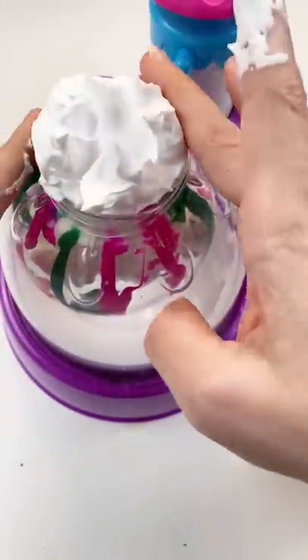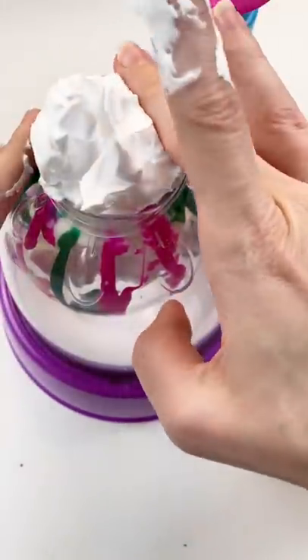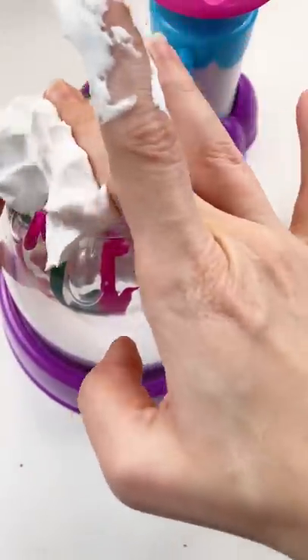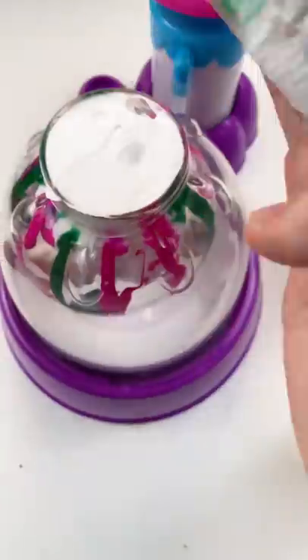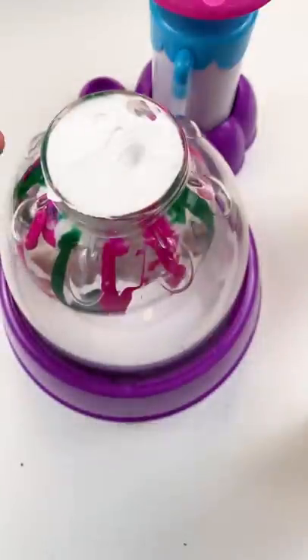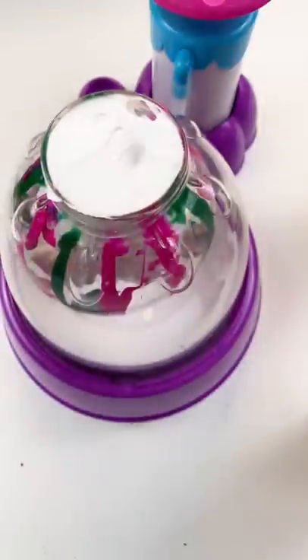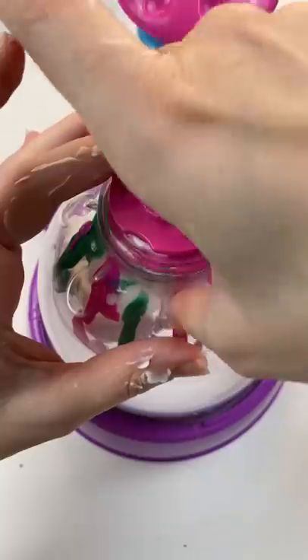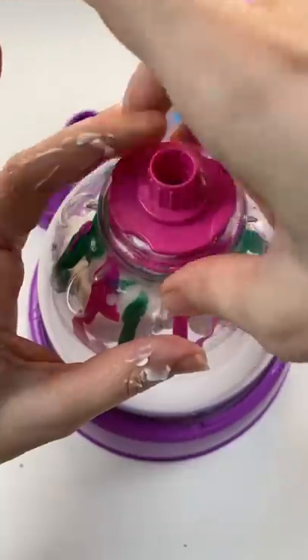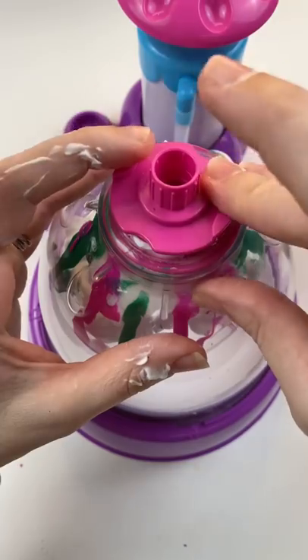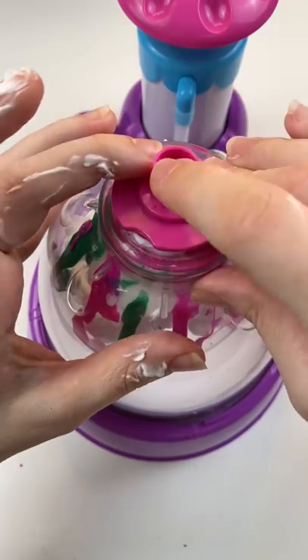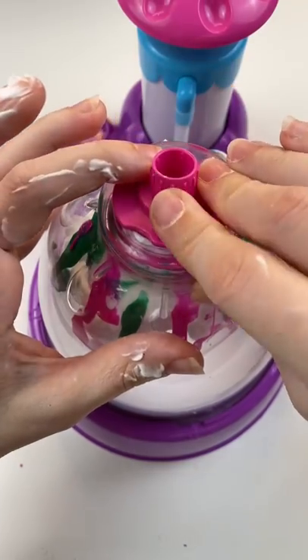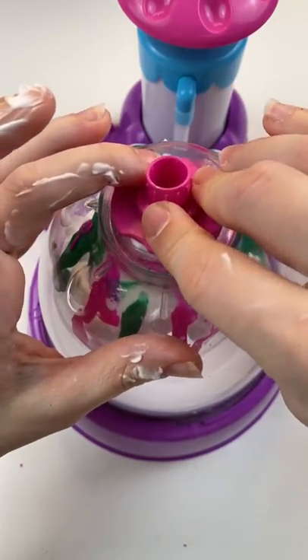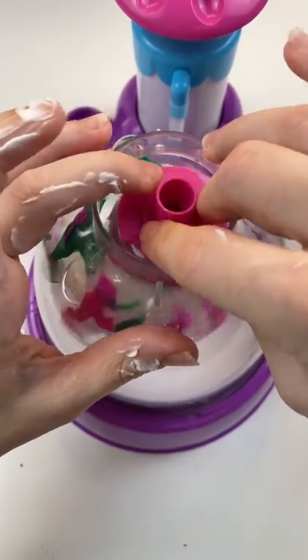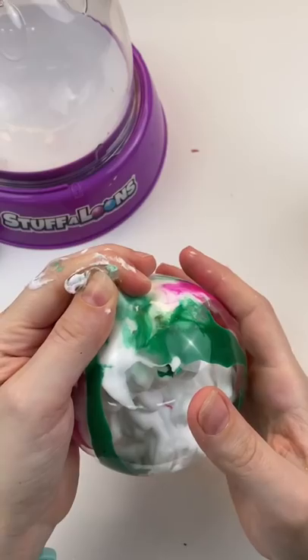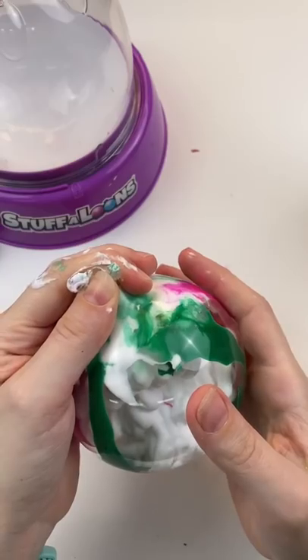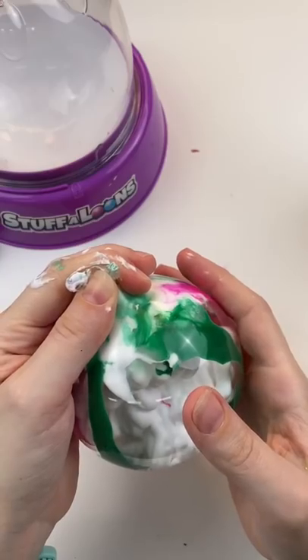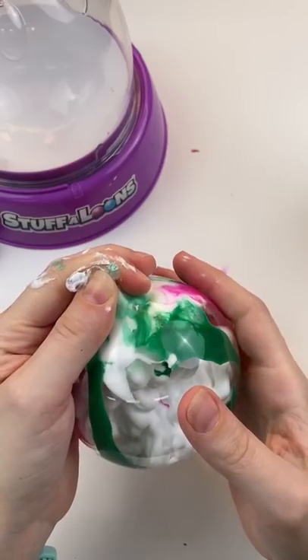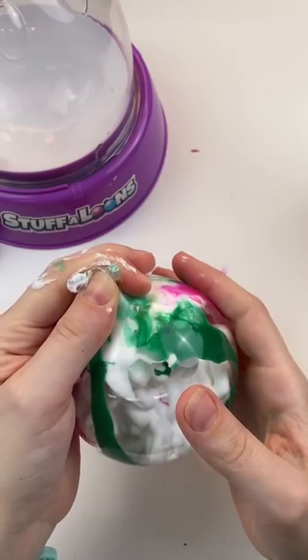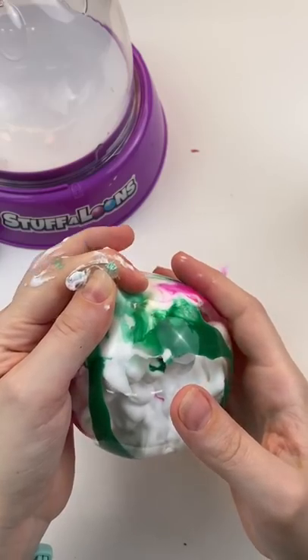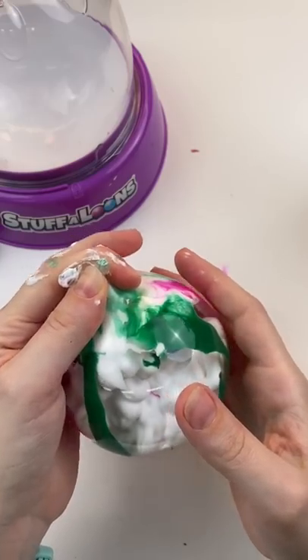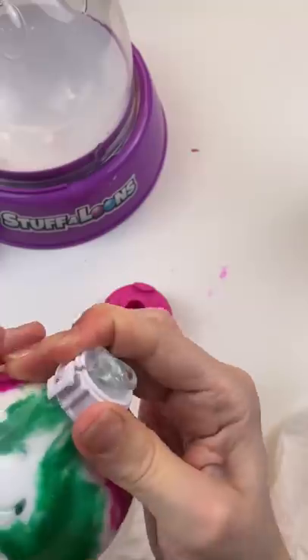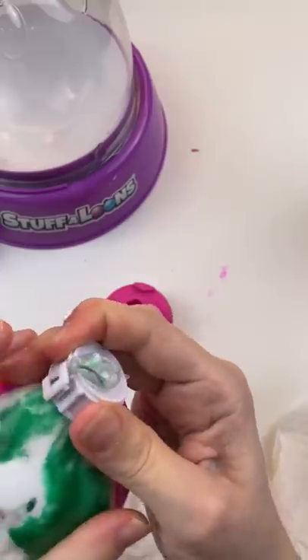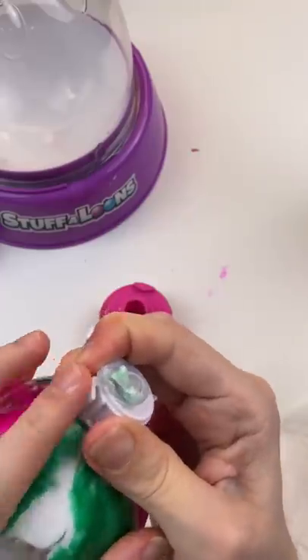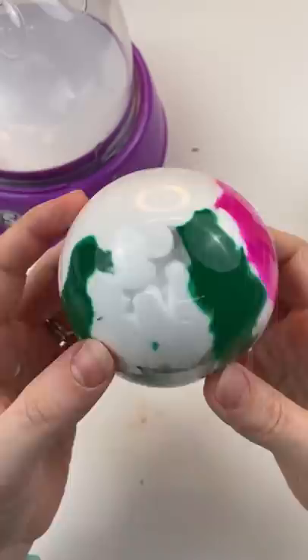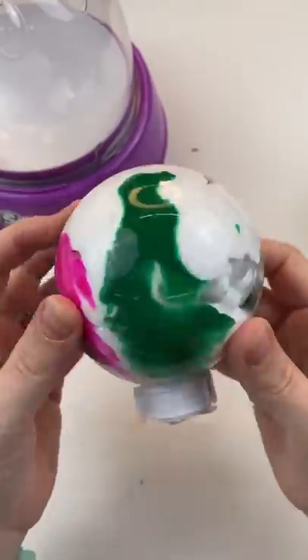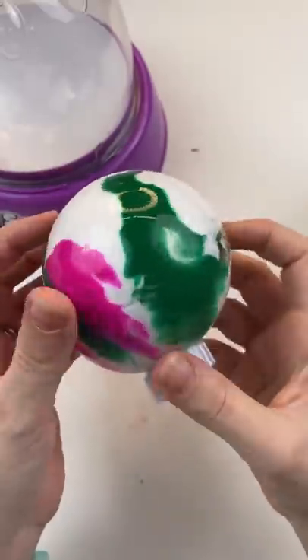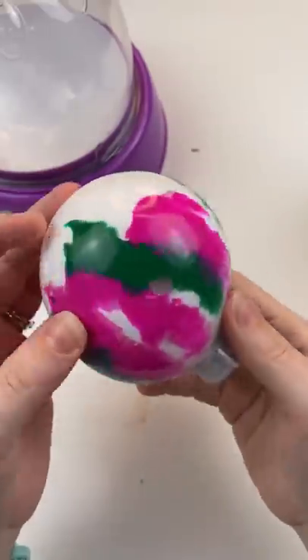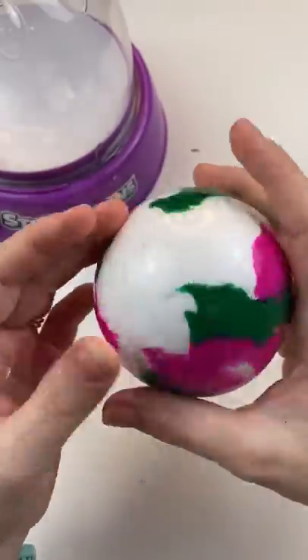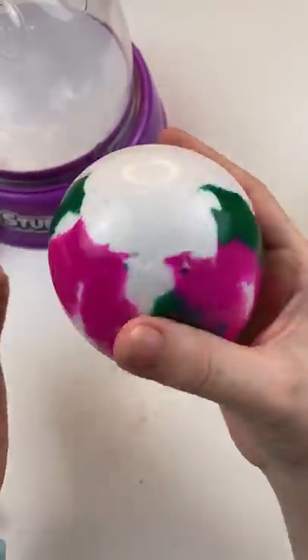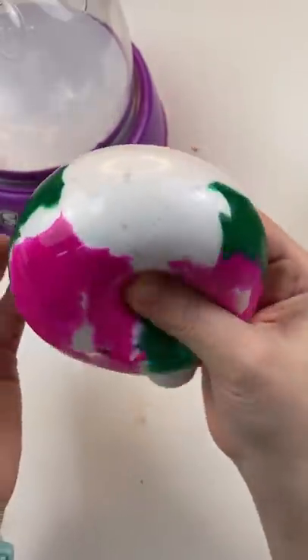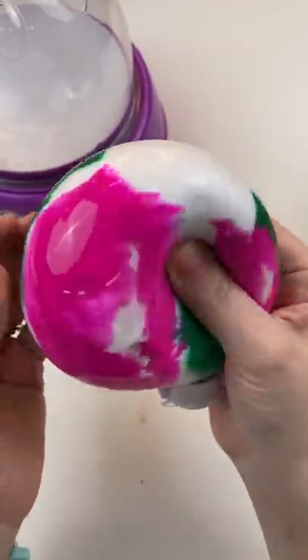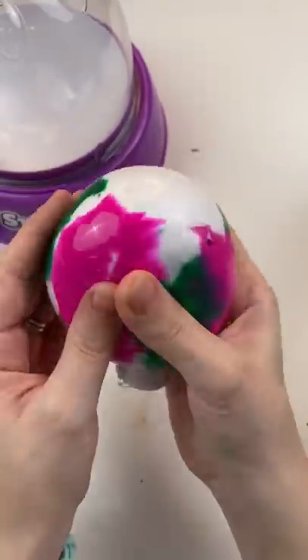Let's go ahead and get this off the machine. I'm going to put the stopper in, and we're going to take it off. I'm scared to let the air out — I'm scared it's going to squish out on me. Let's put the clip on. It looks pretty cool.